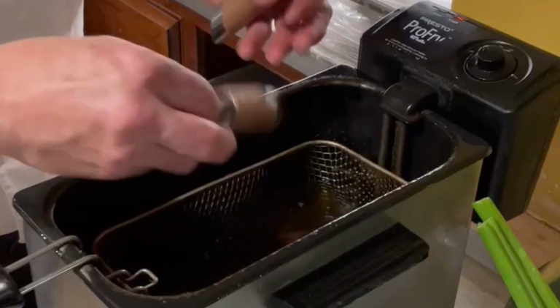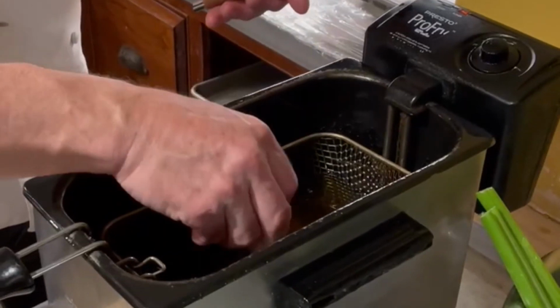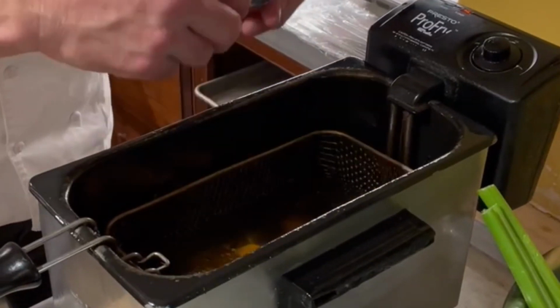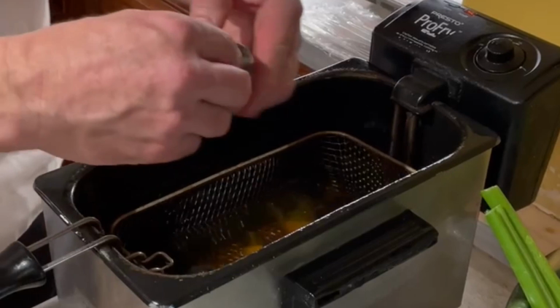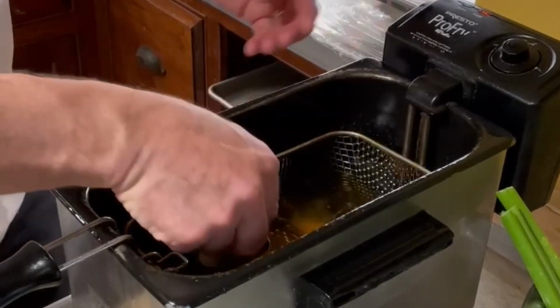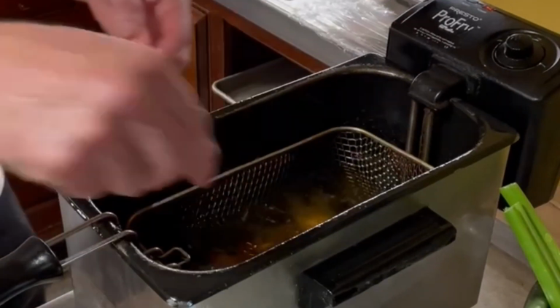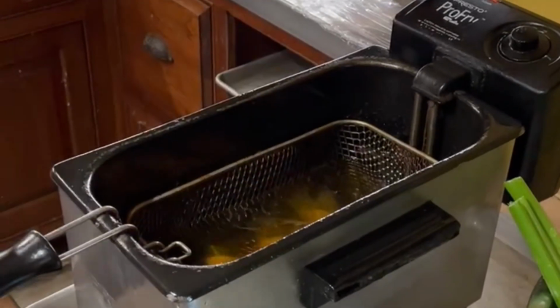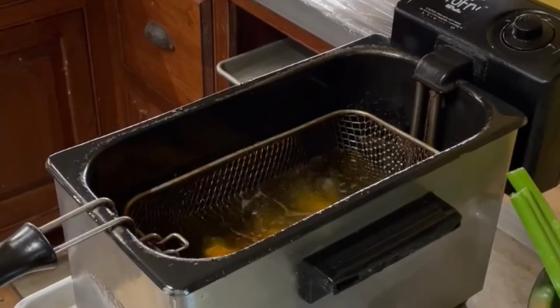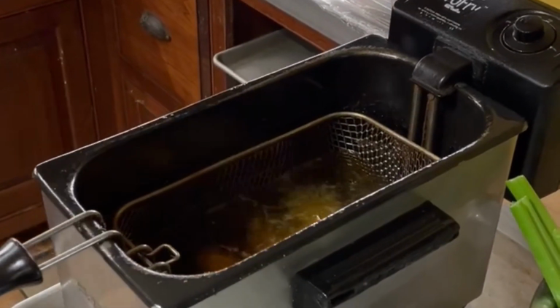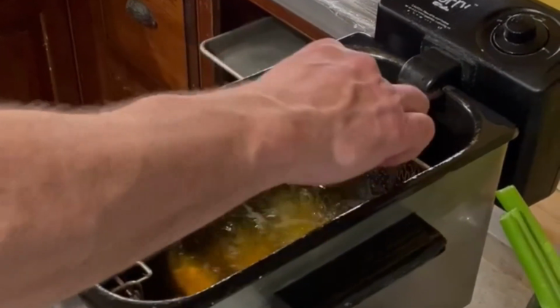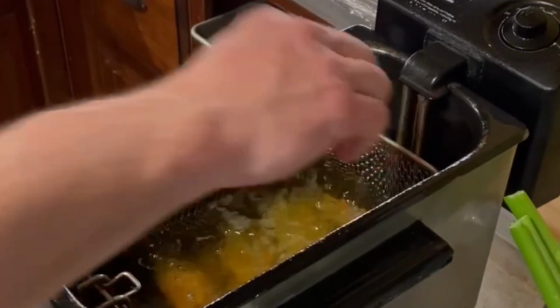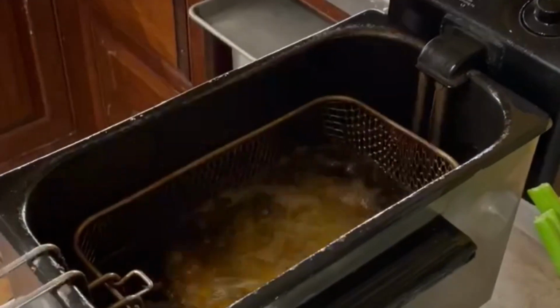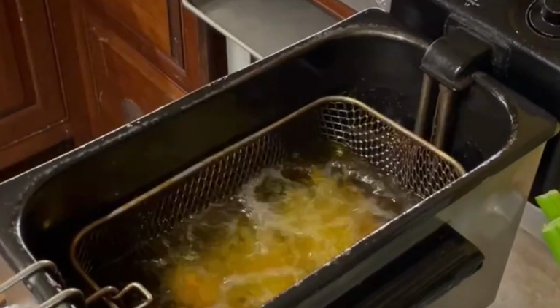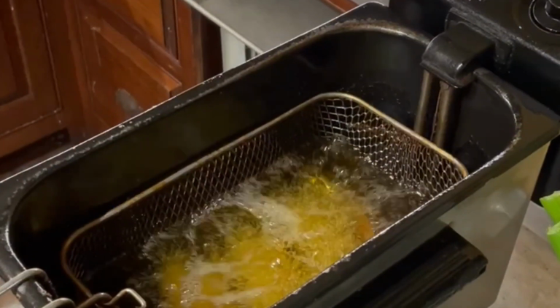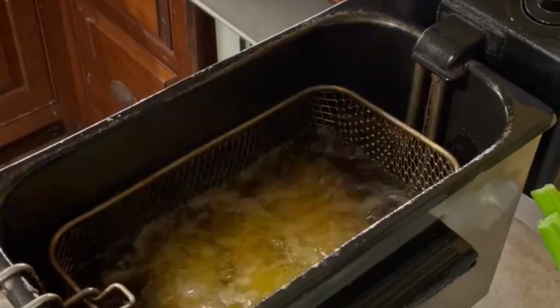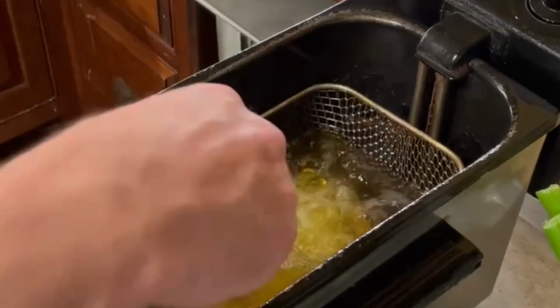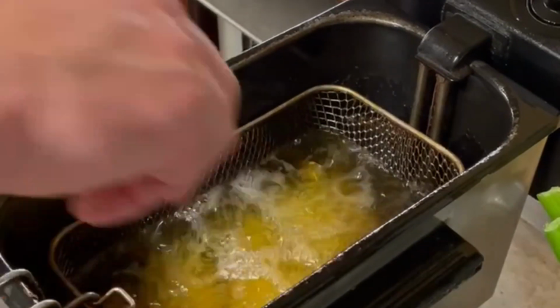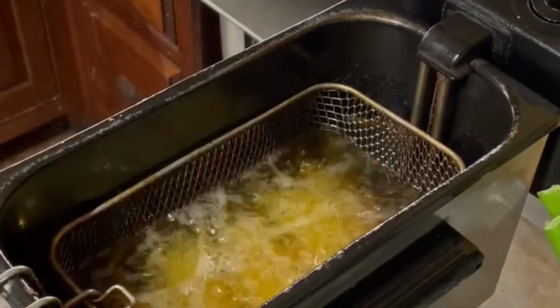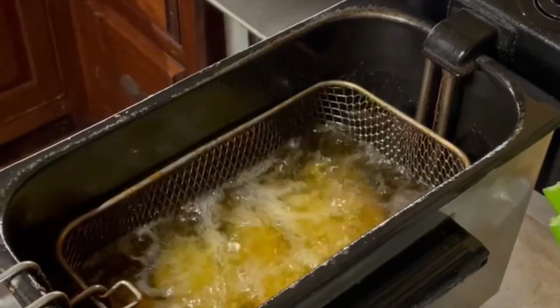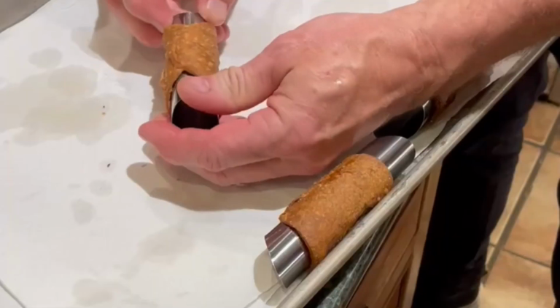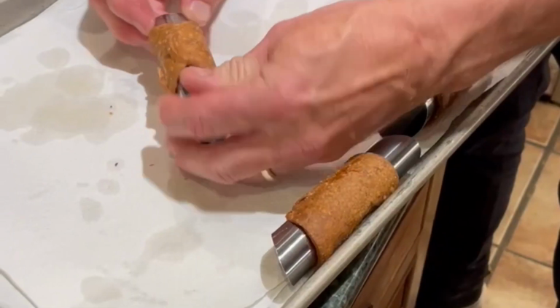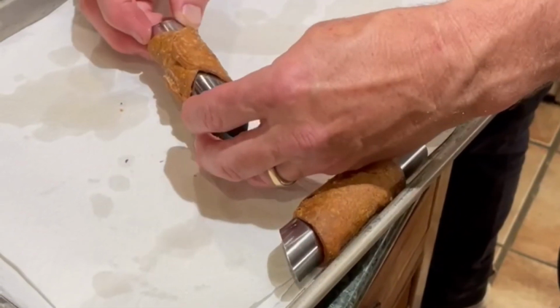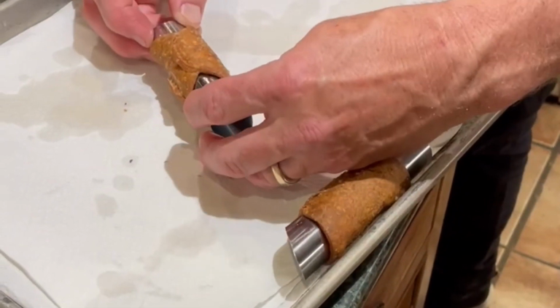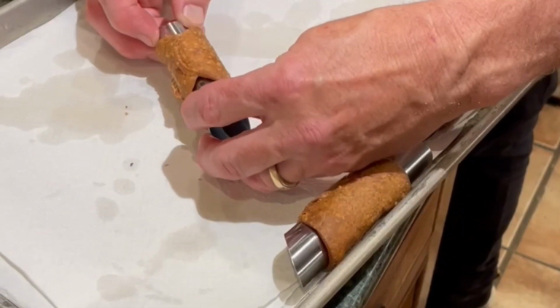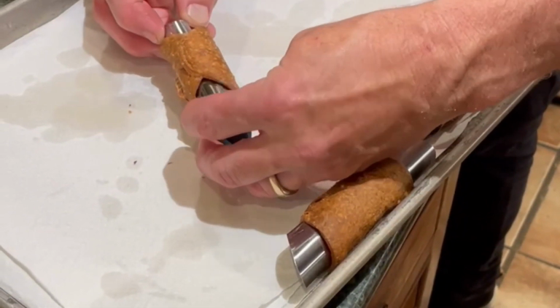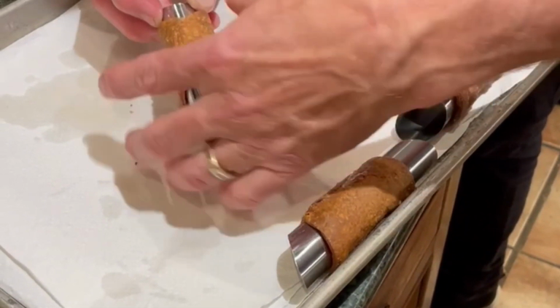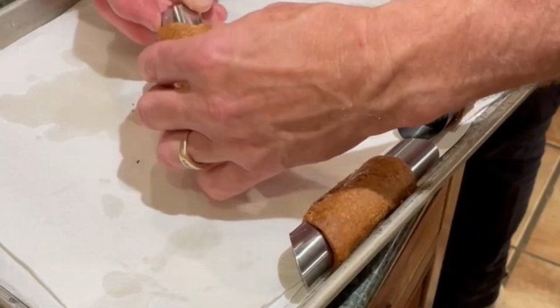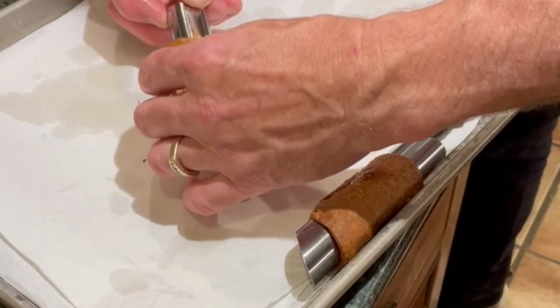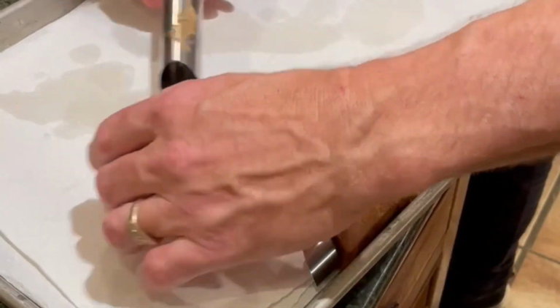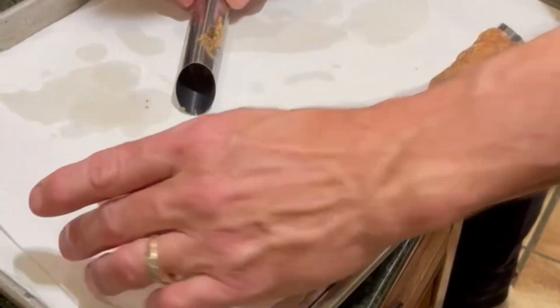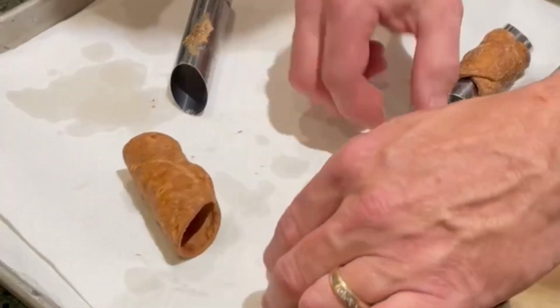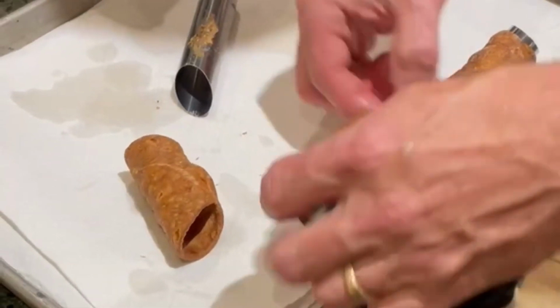Drop the cannoli shells into preheated 350-degree oil and fry them for about 30 seconds. Using tongs, remove them from the oil onto a paper towel-lined tray and remove the shells from the cannoli forms.